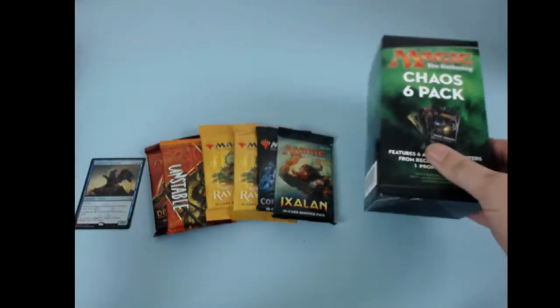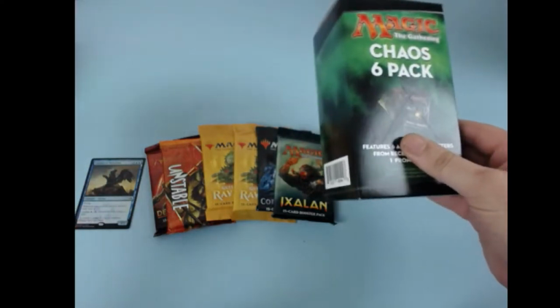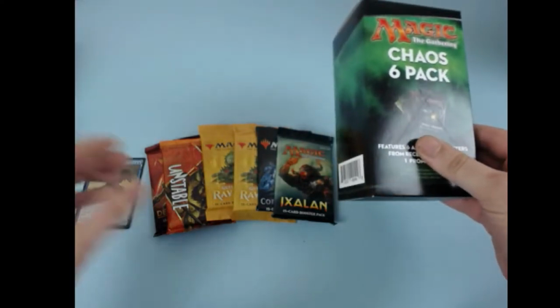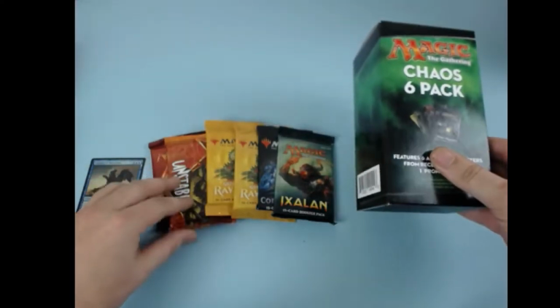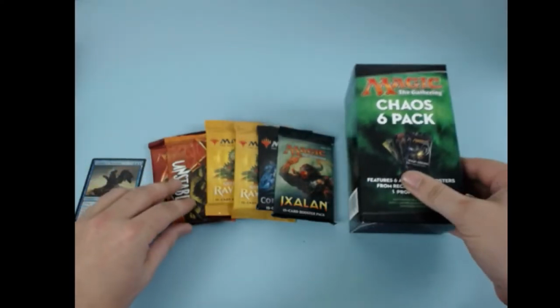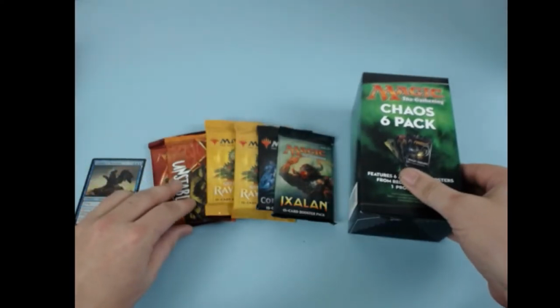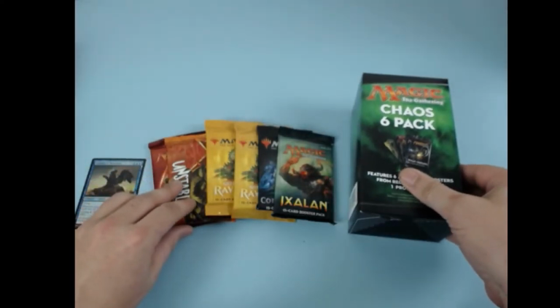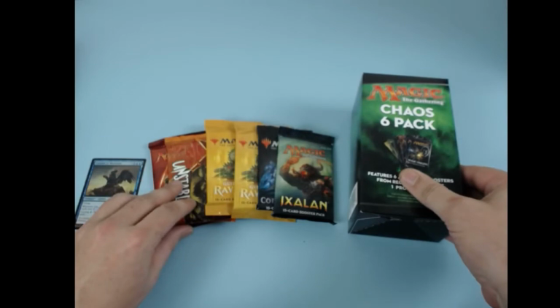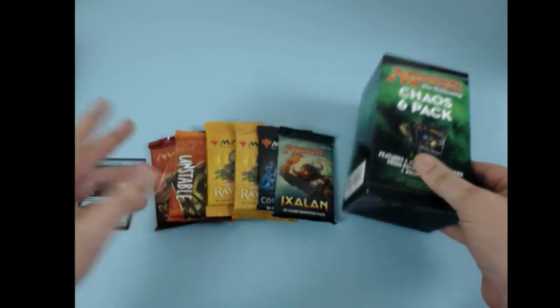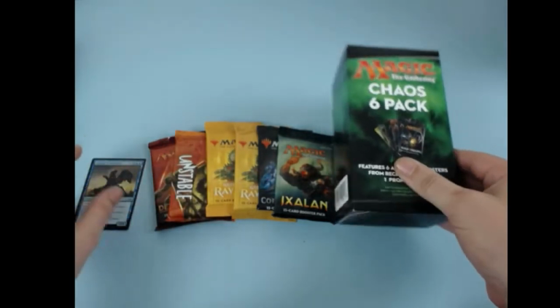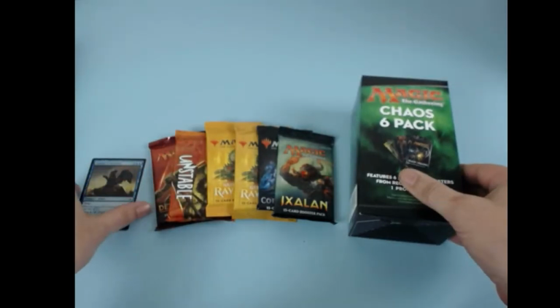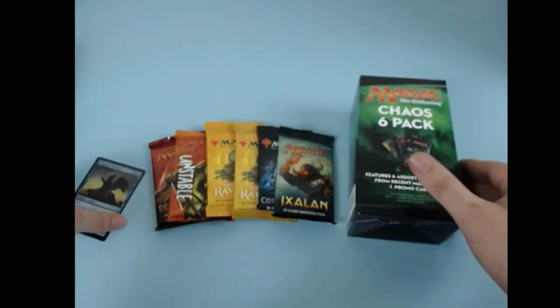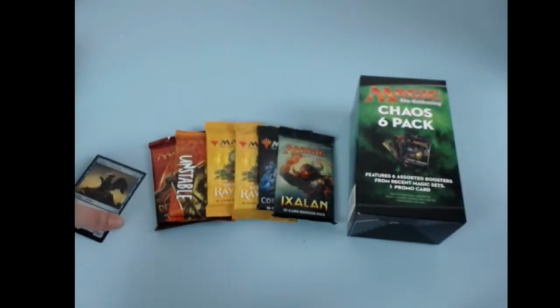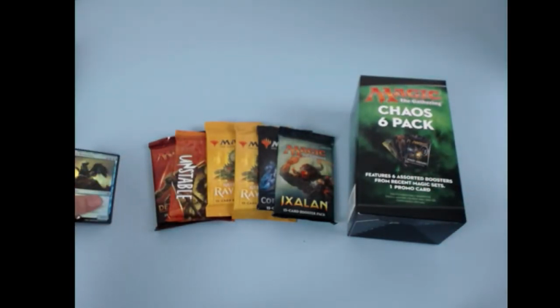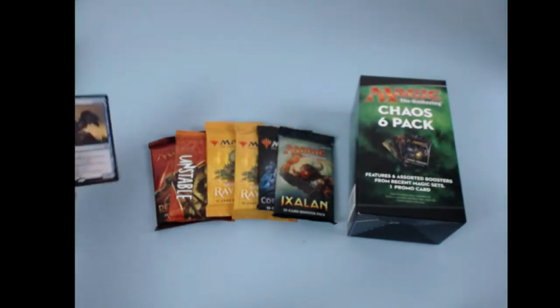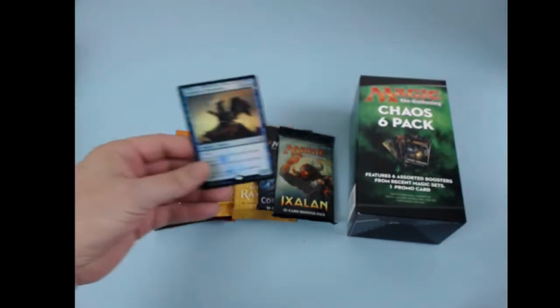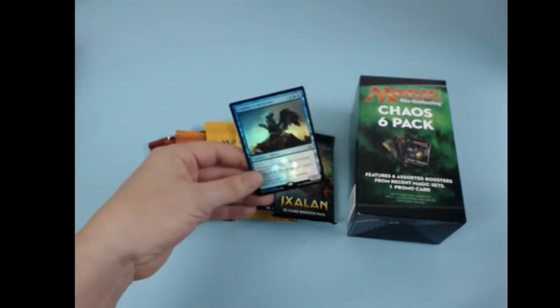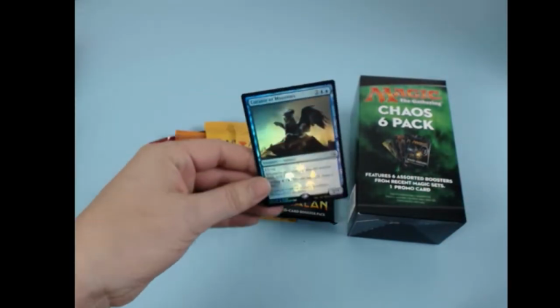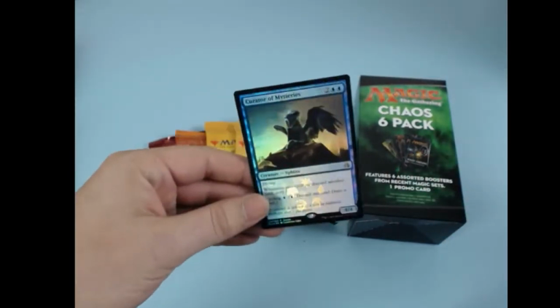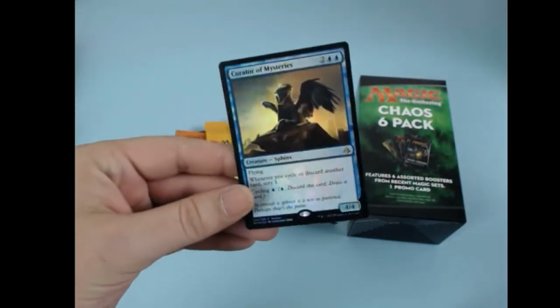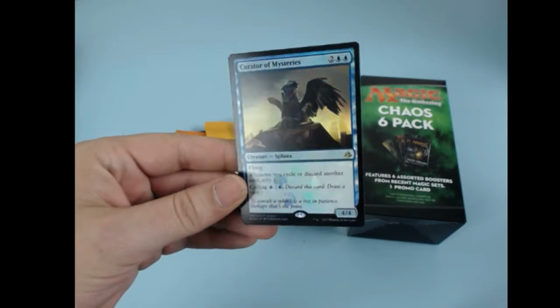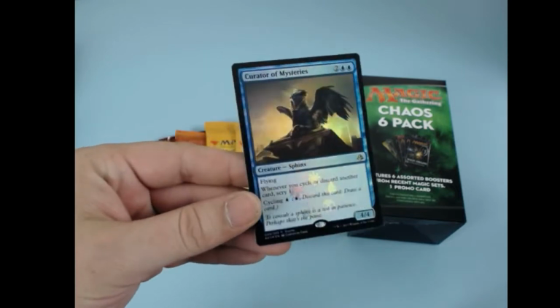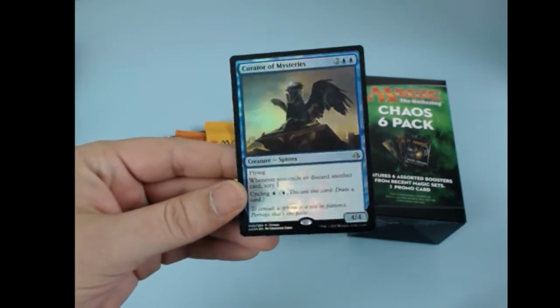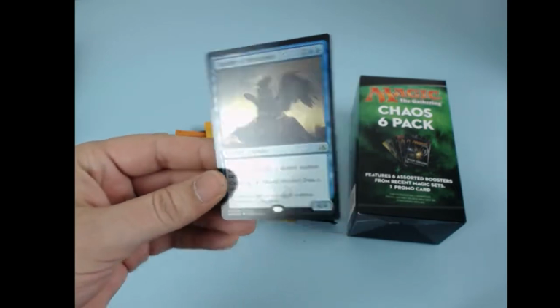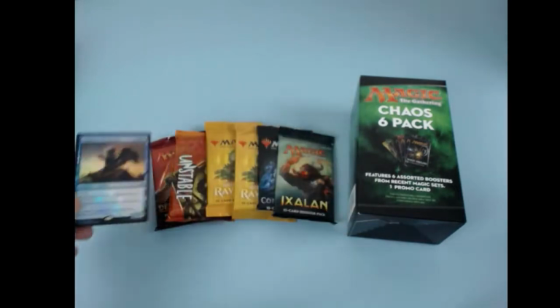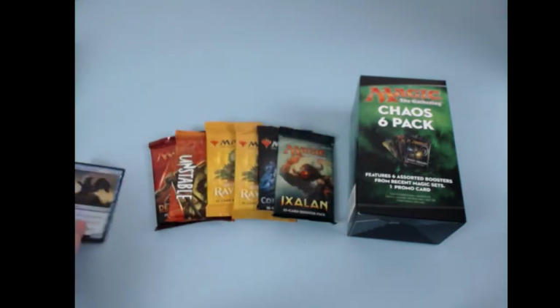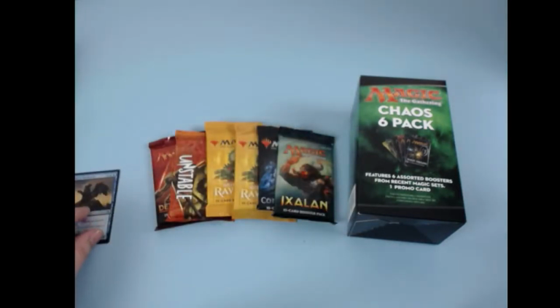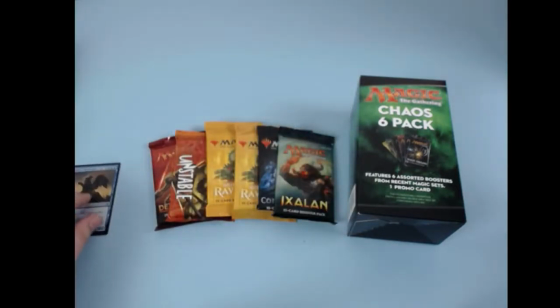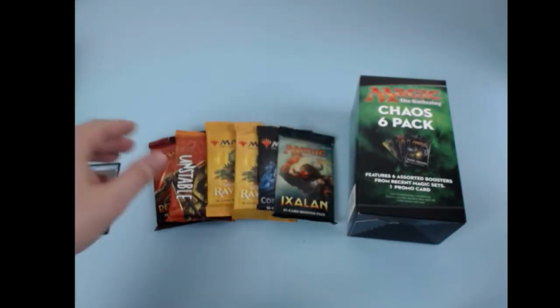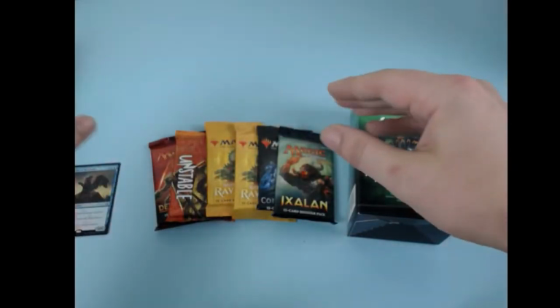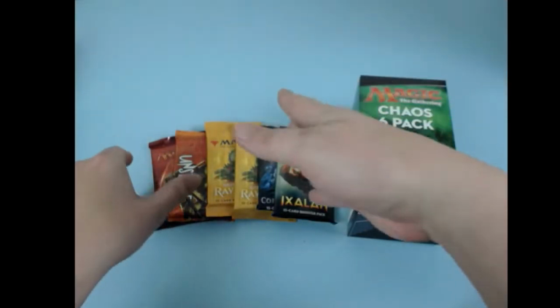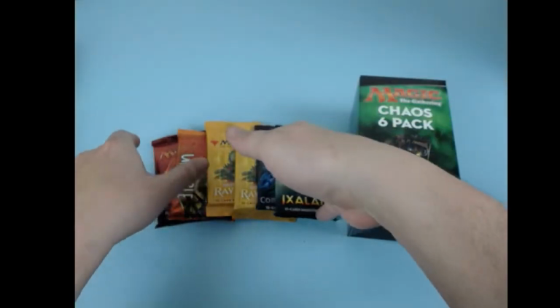So if you watch to the end of the Yu-Gi-Oh! Pokemon review, you'll see I pulled these guys out. It comes with six packs plus a little promo card. I looked it up — it's worth like a couple bucks. Promo card from the Omnicat era.